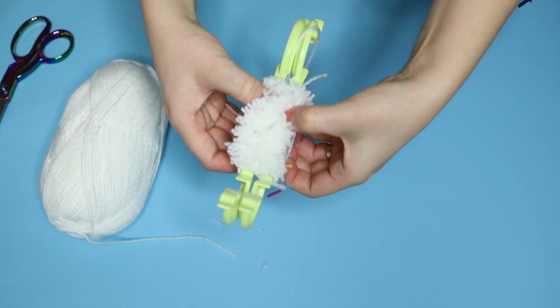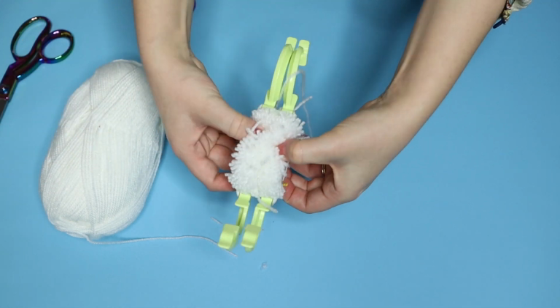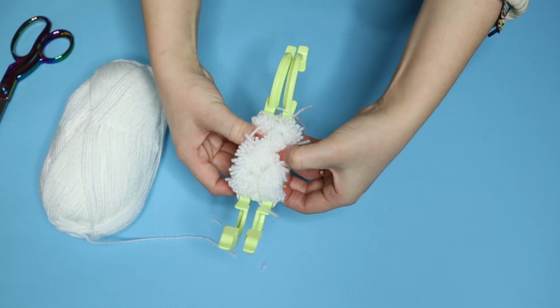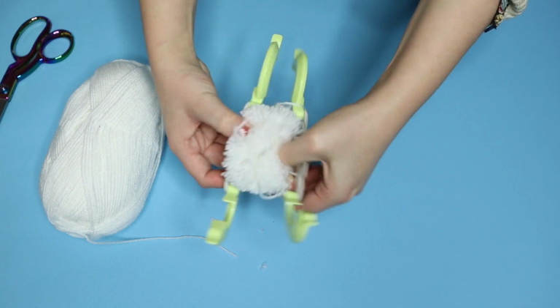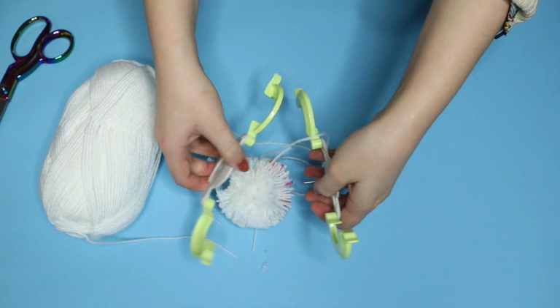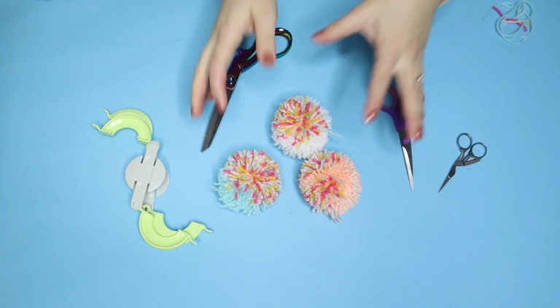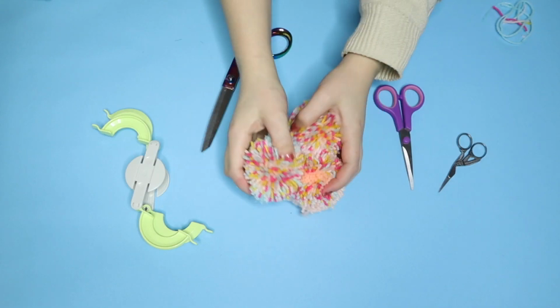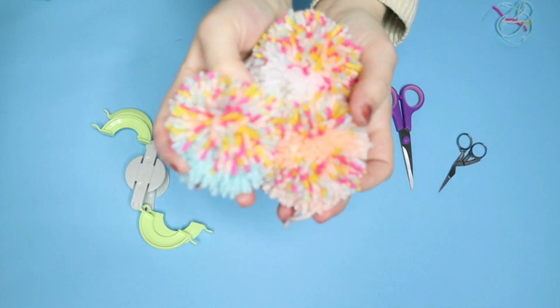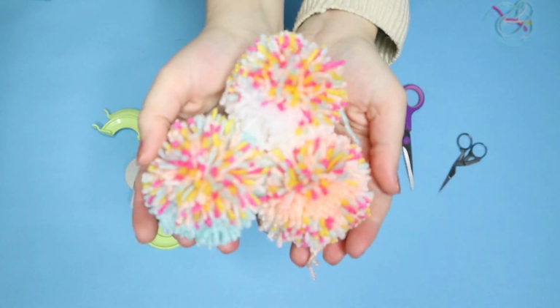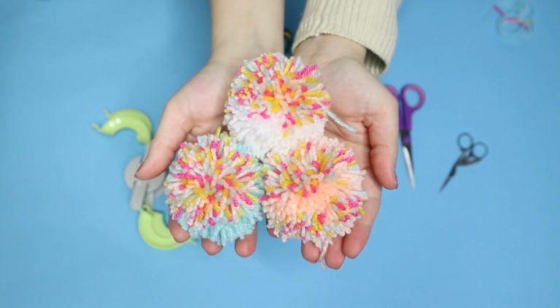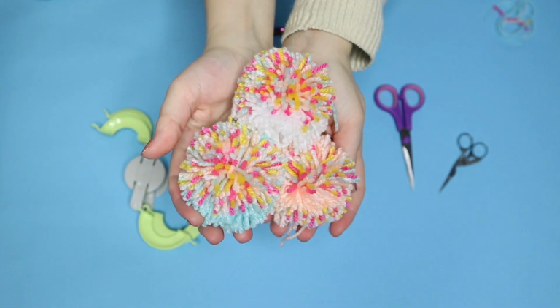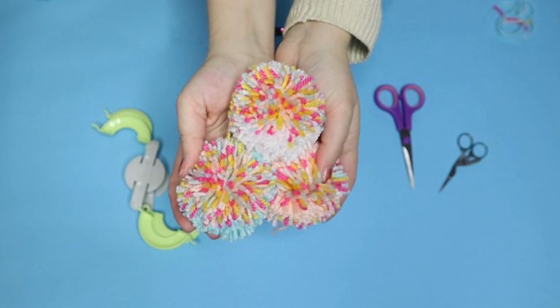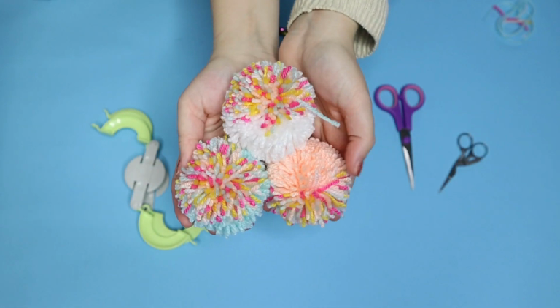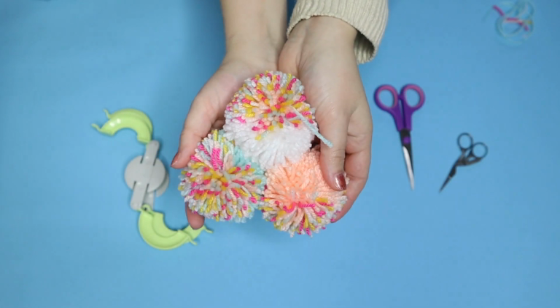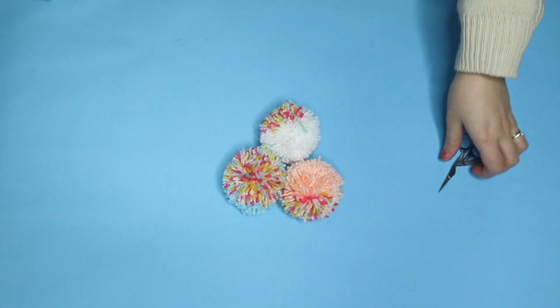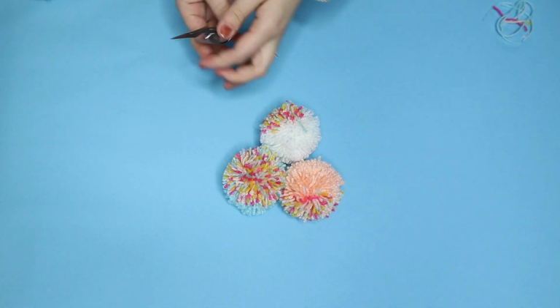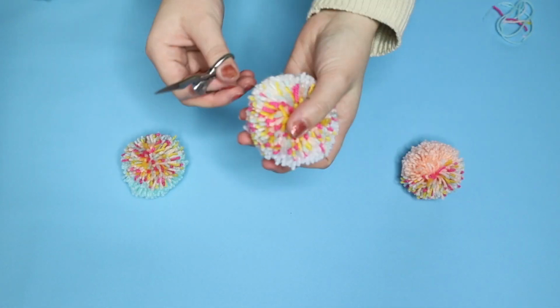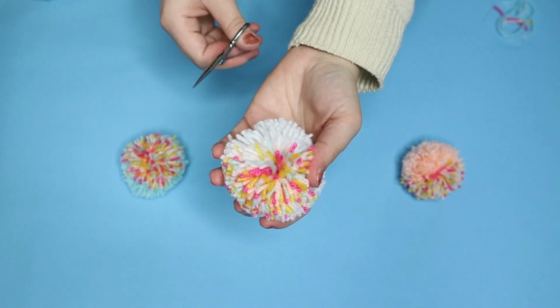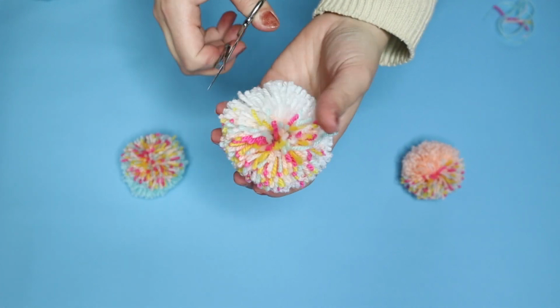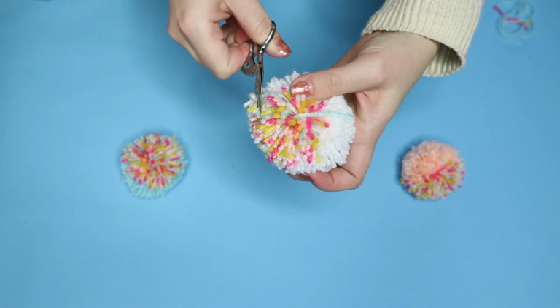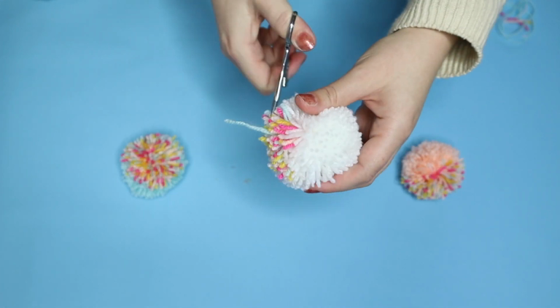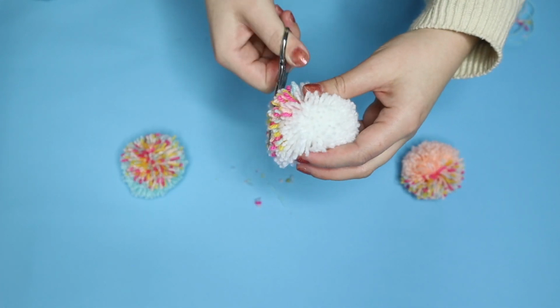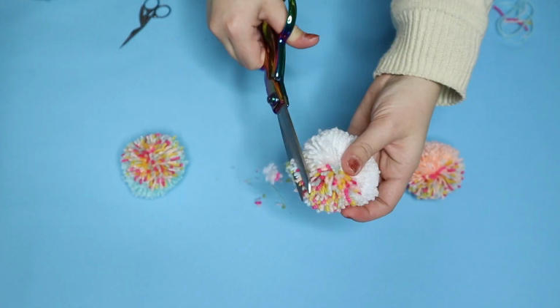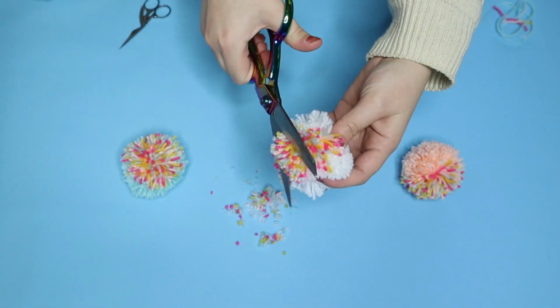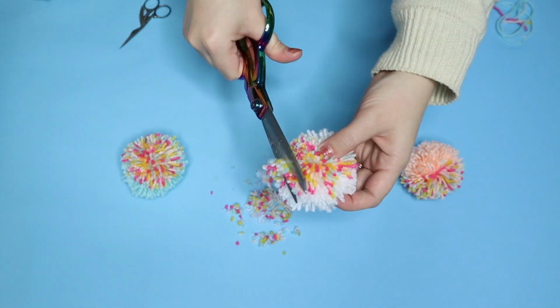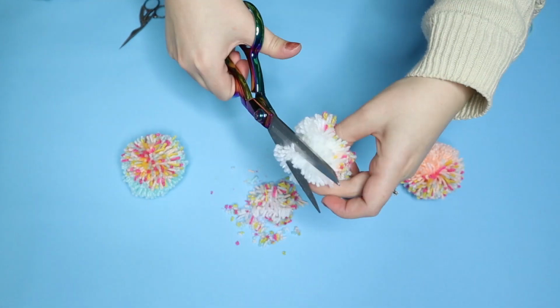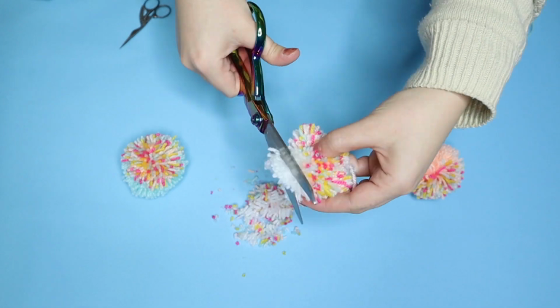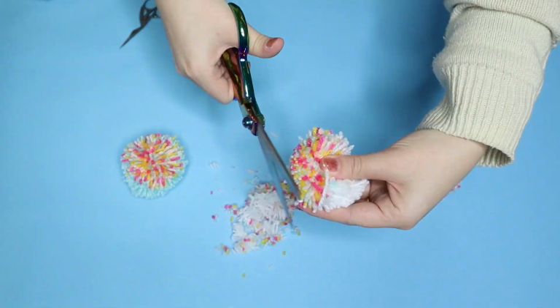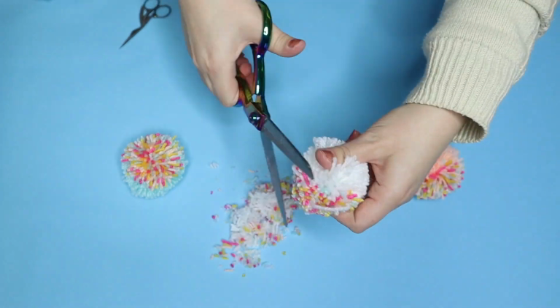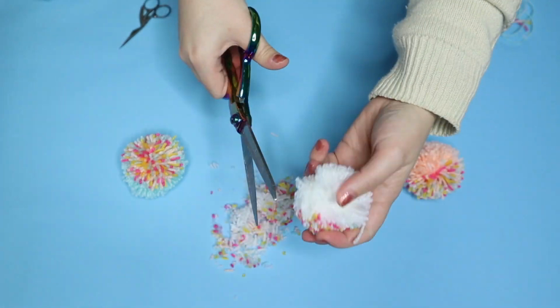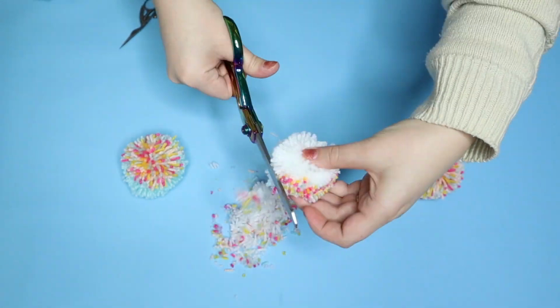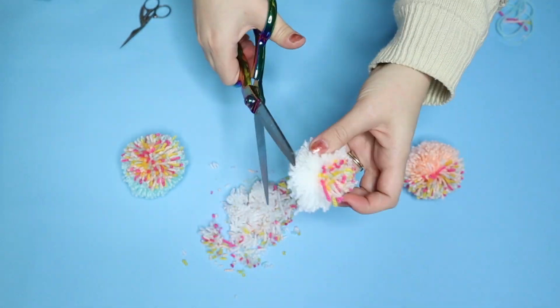Then you can continue to make more pom poms in the same process with your other colours — they look so cute. To make them nice and tight you're going to trim them. I trimmed them about a centimetre all the way around, and the bigger scissors actually worked a lot better for this.